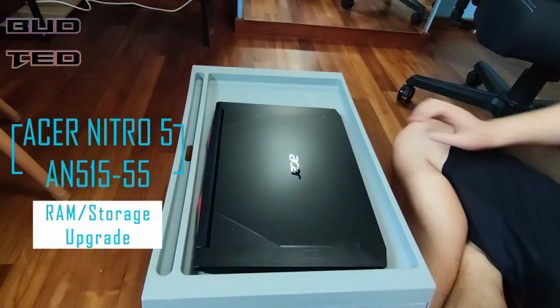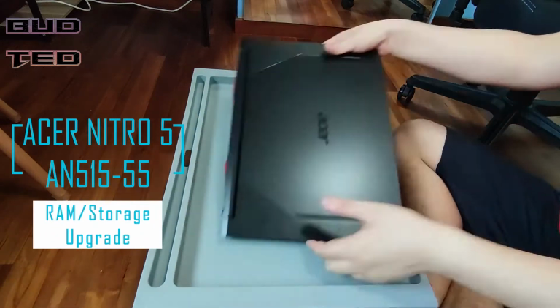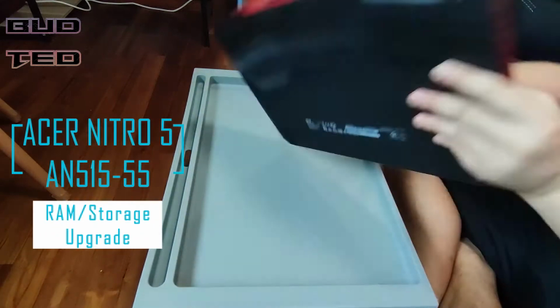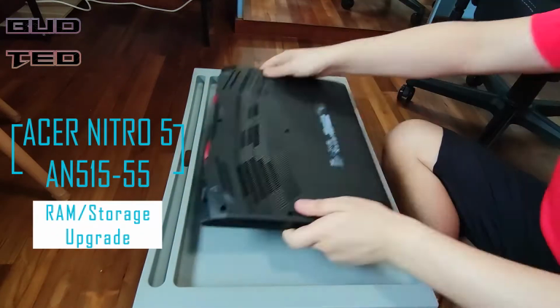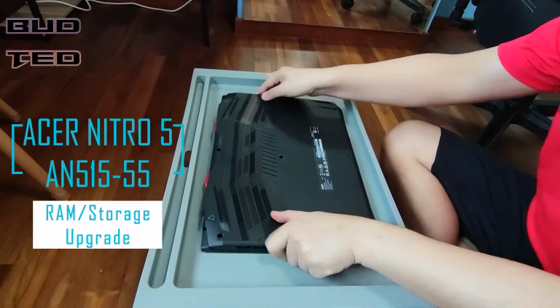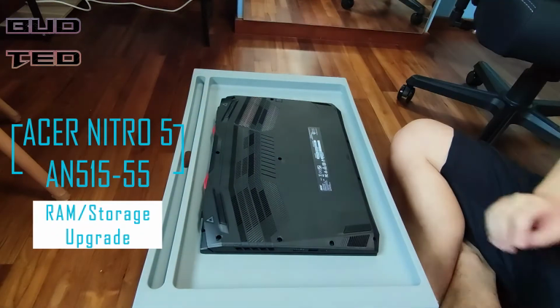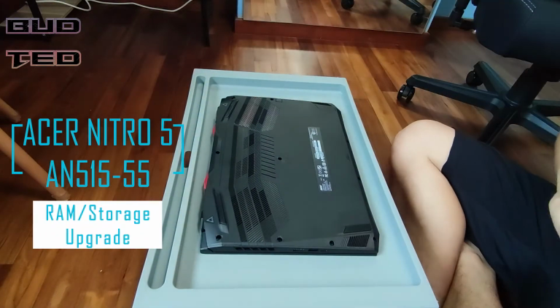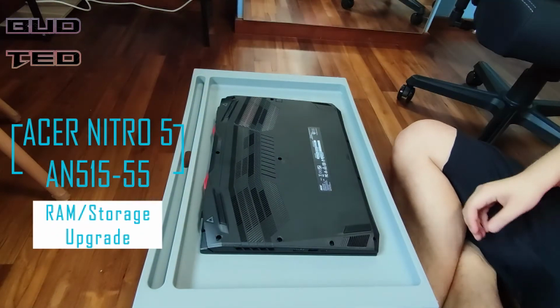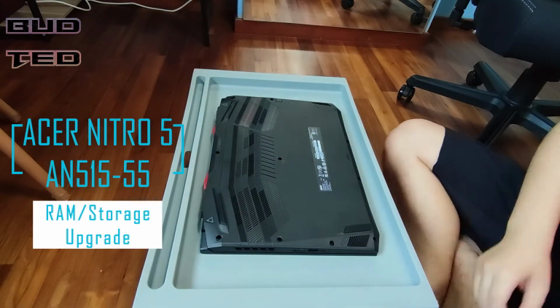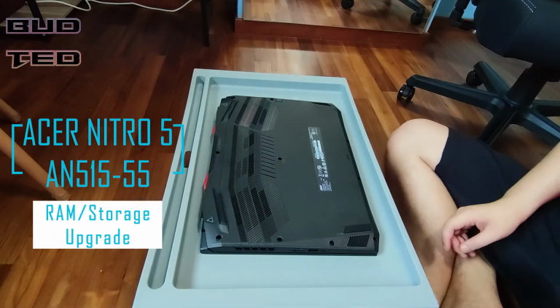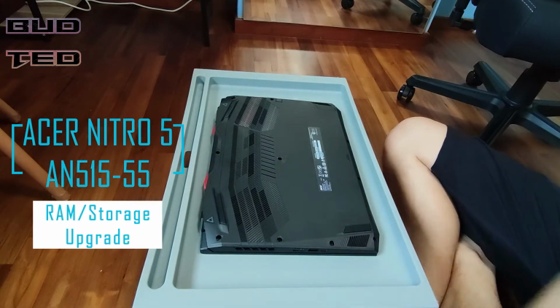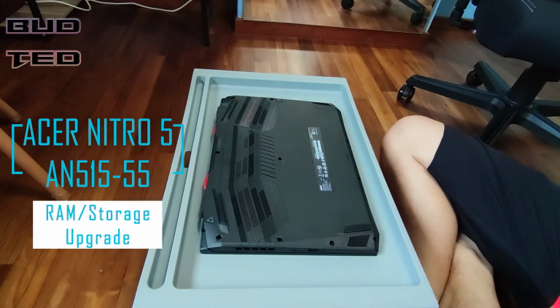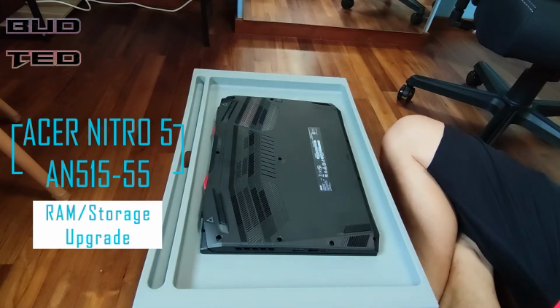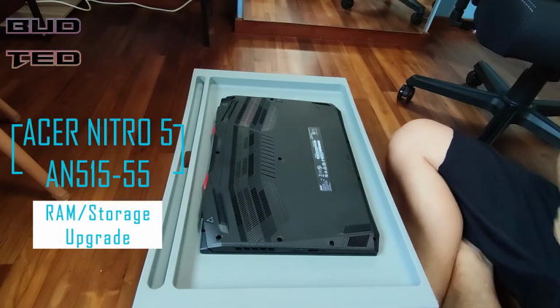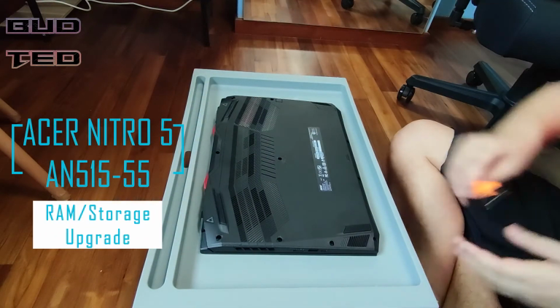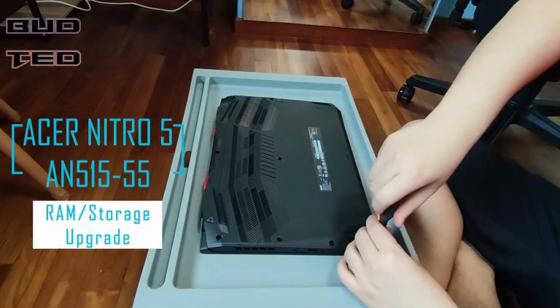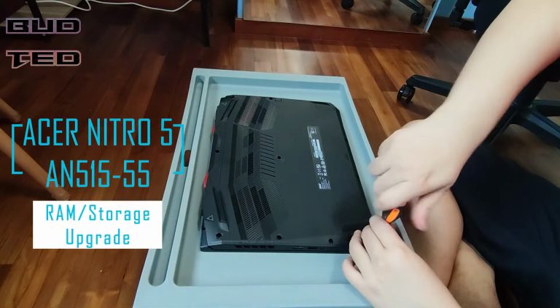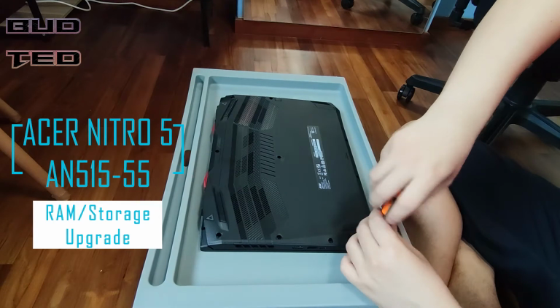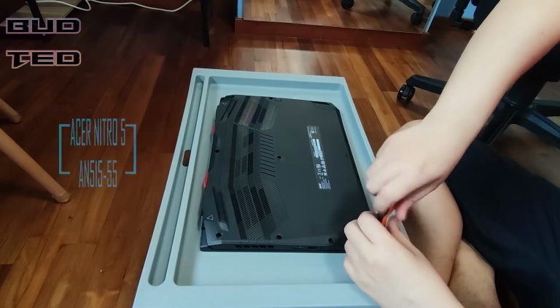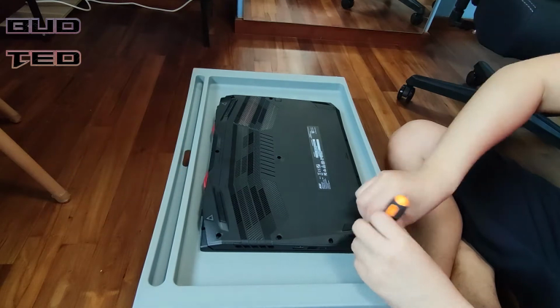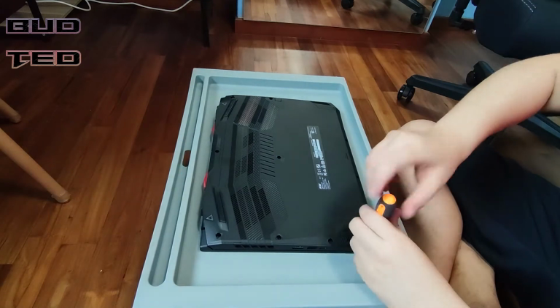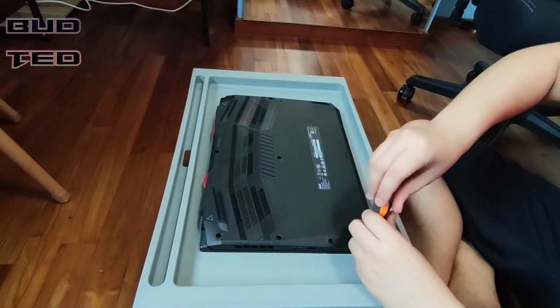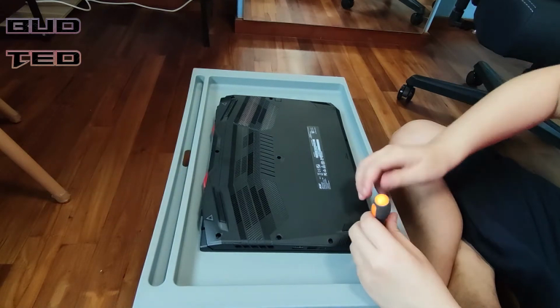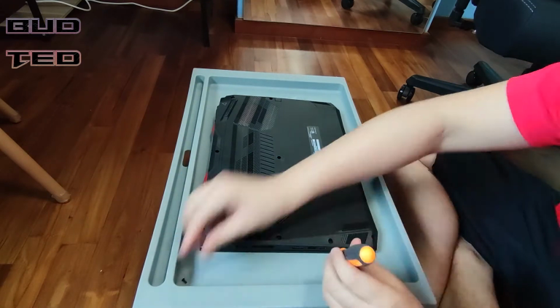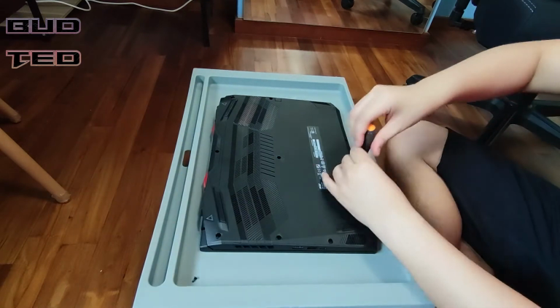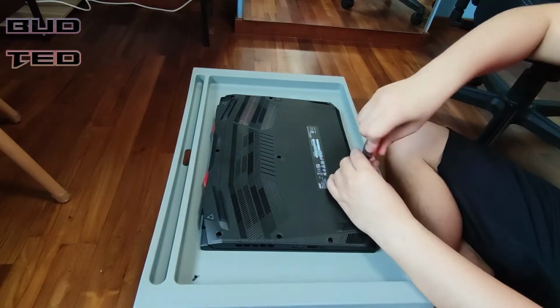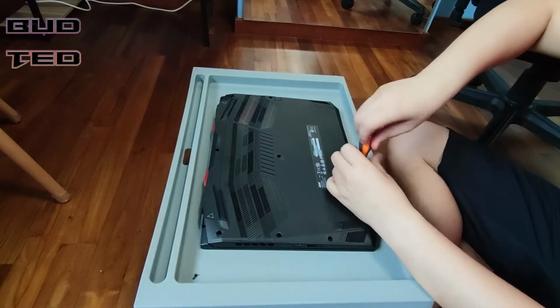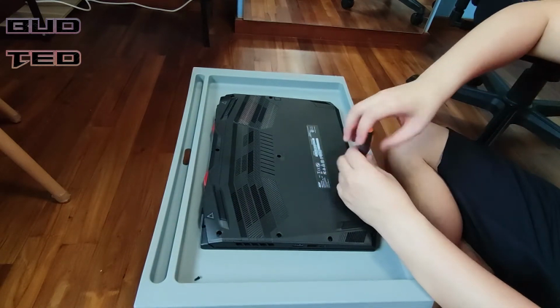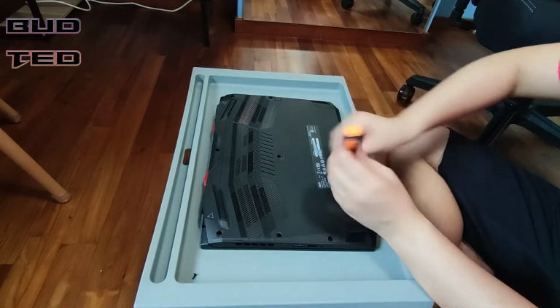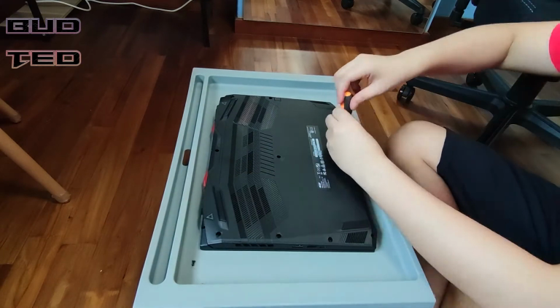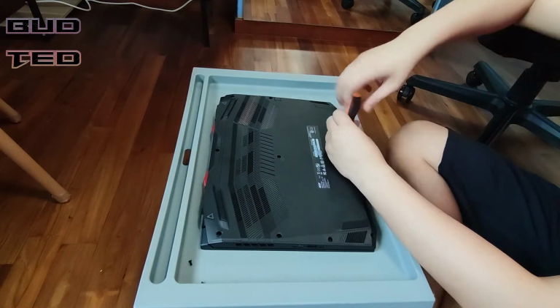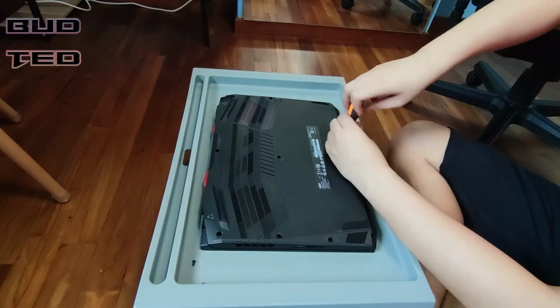This is the BudTed channel. Today I'll be showing you how to upgrade the RAM and storage for the Acer Nitro 5, specifically the AN515-55 model.